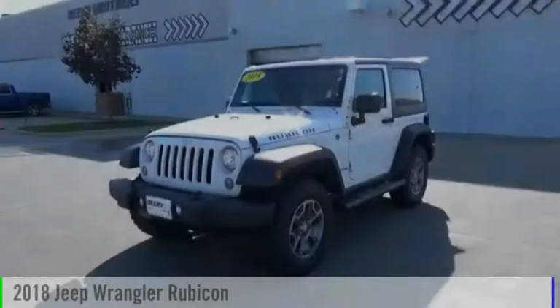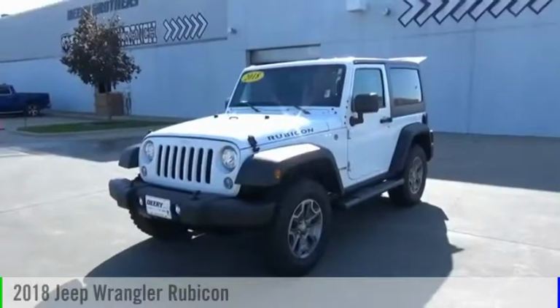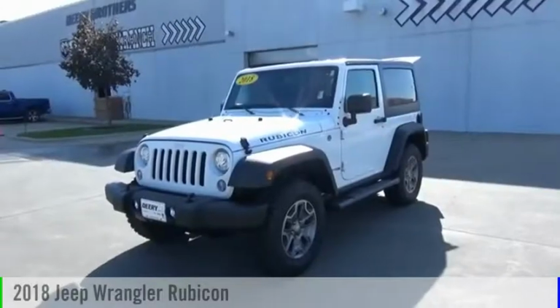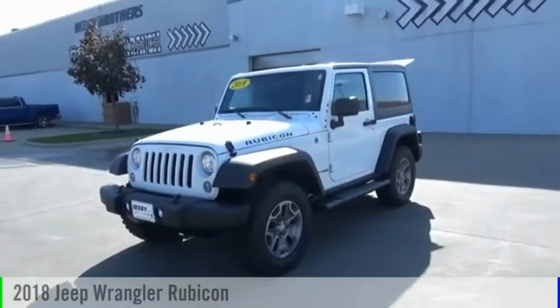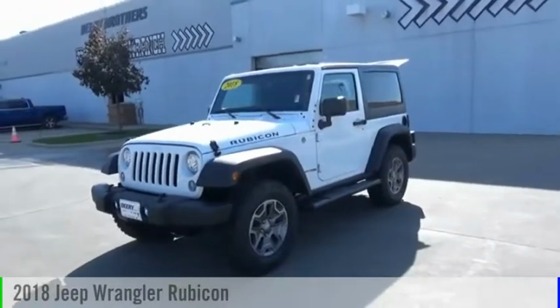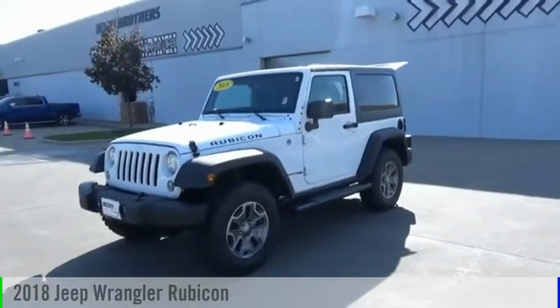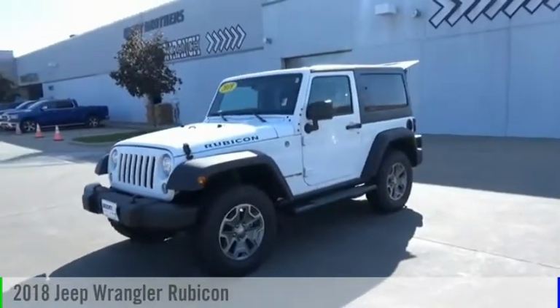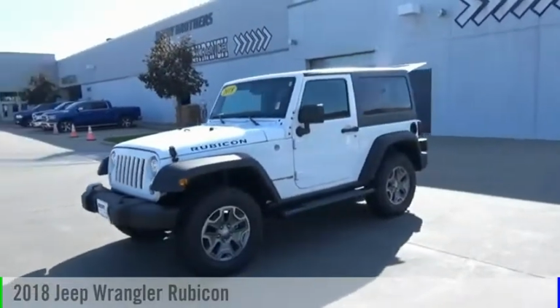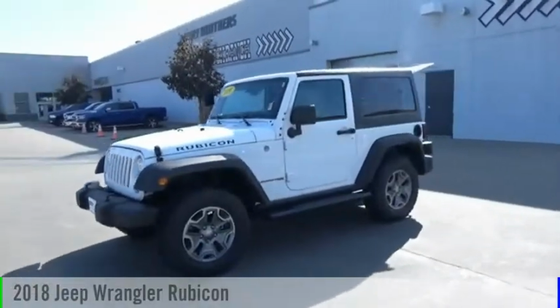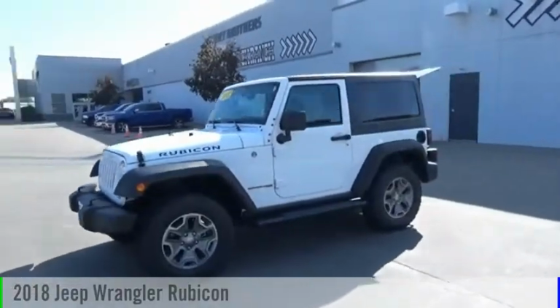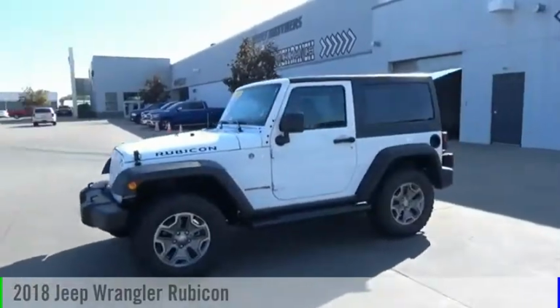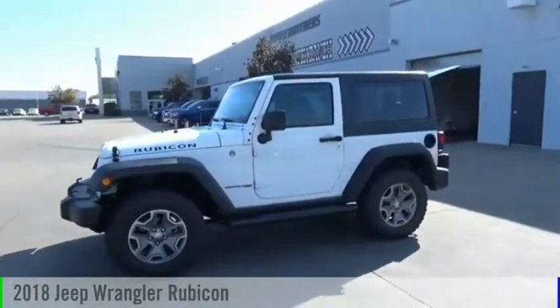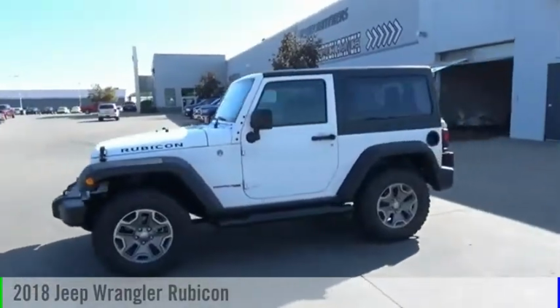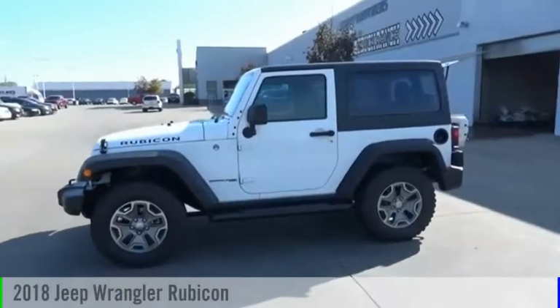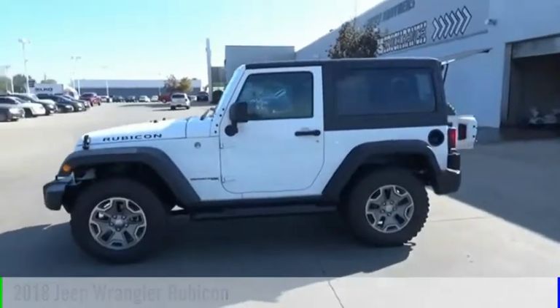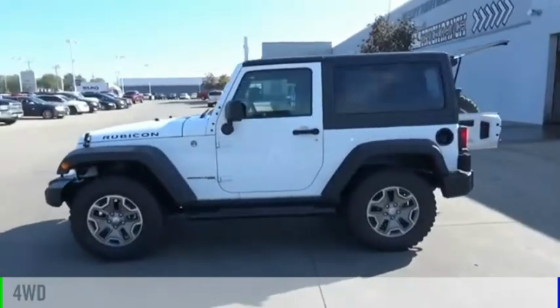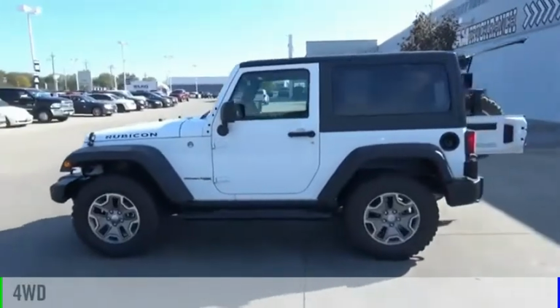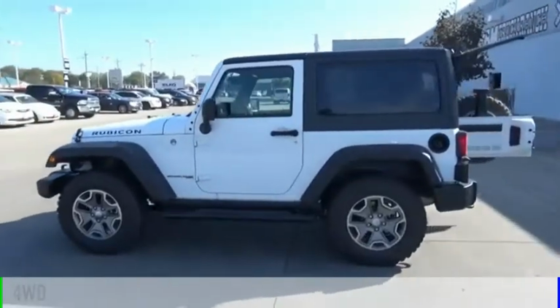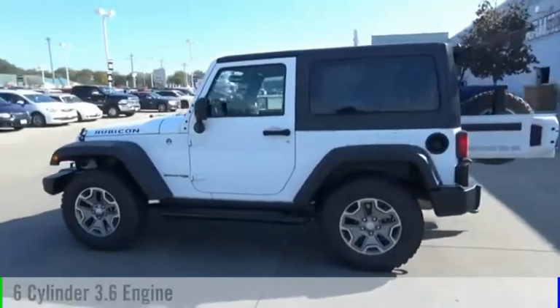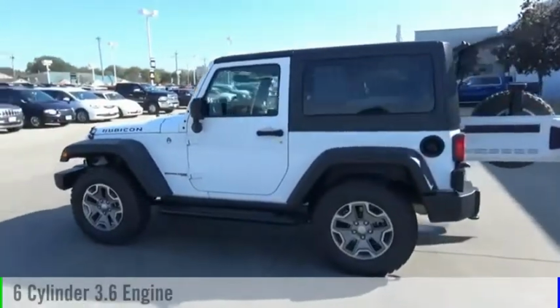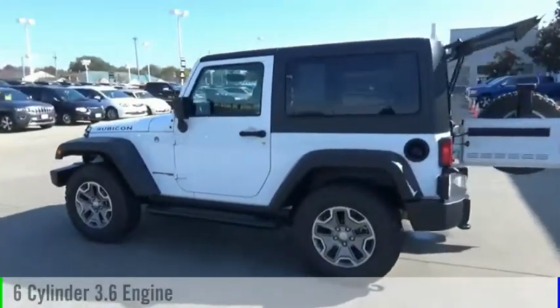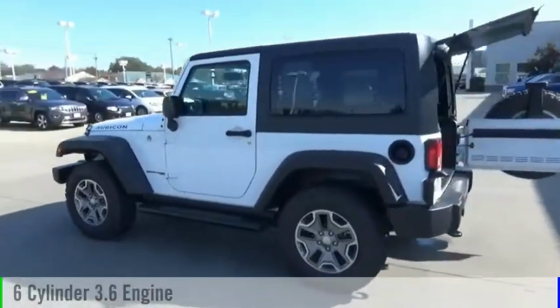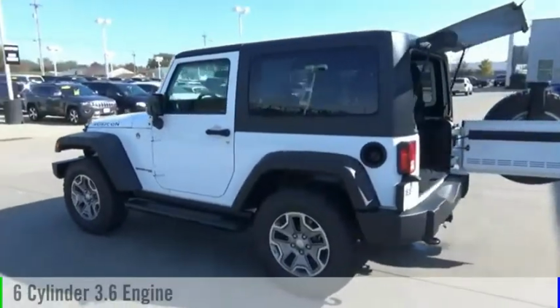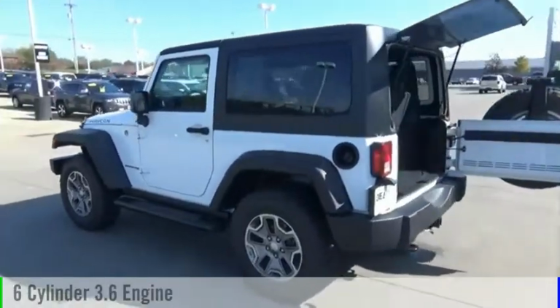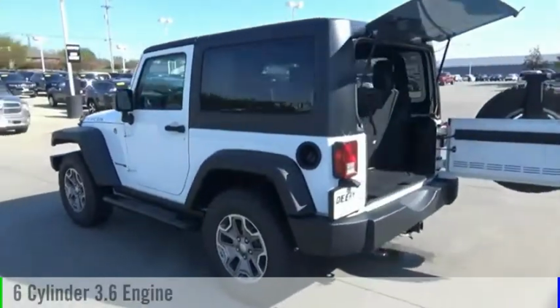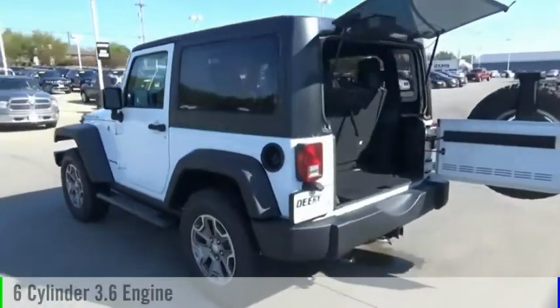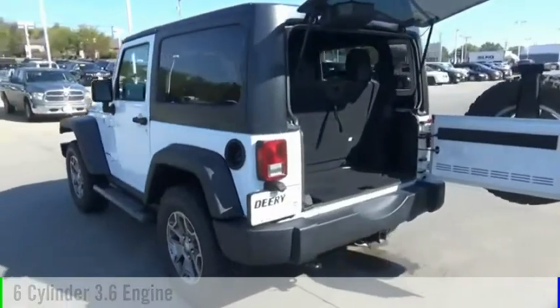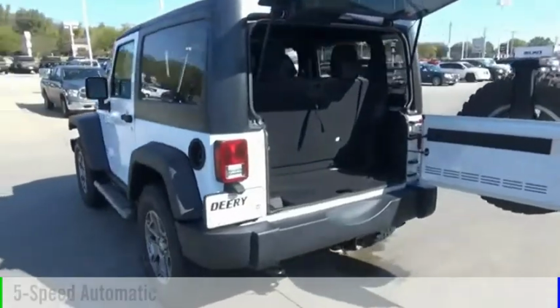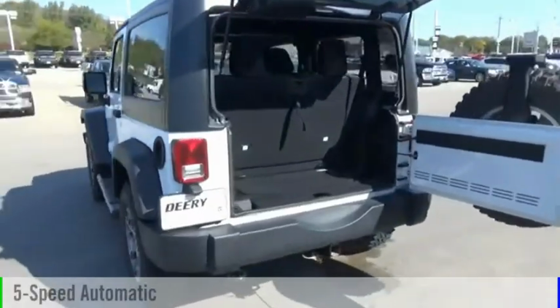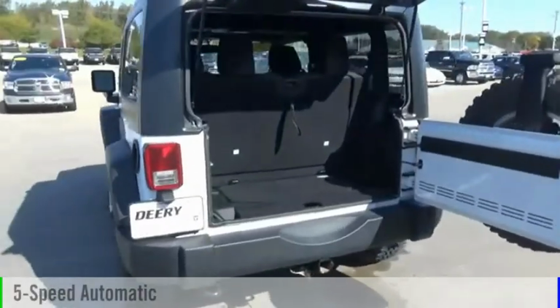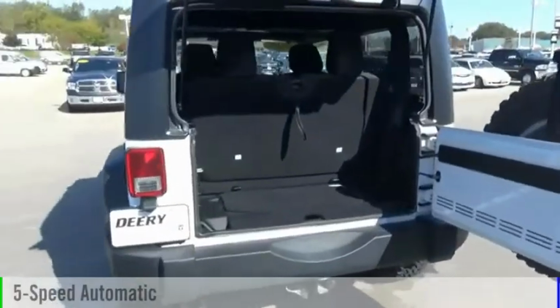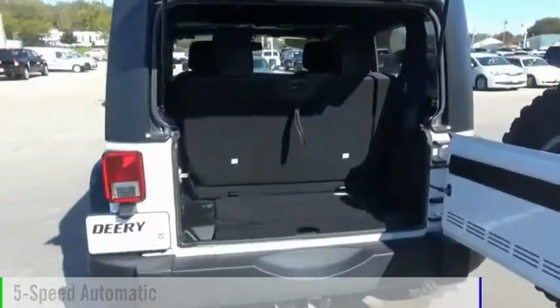Make a great choice today with the 2018 Wrangler. This vehicle is powered by a four-wheel drive, six-cylinder, 3.6-liter engine, and comes with a five-speed automatic transmission.